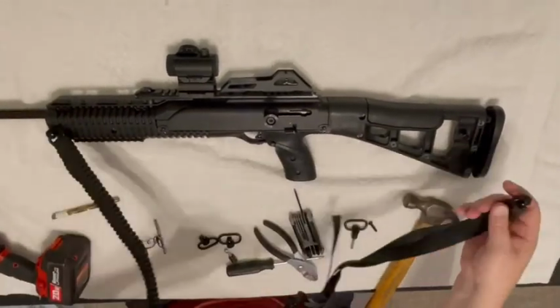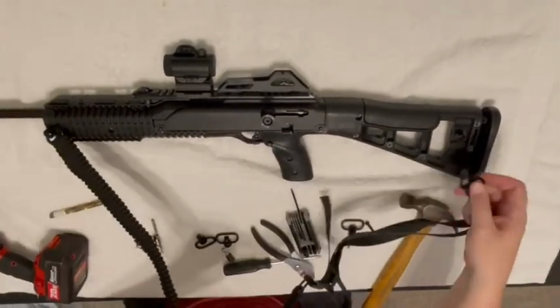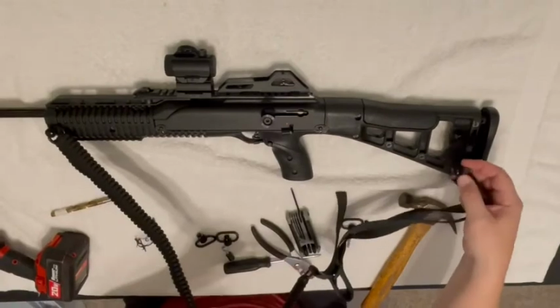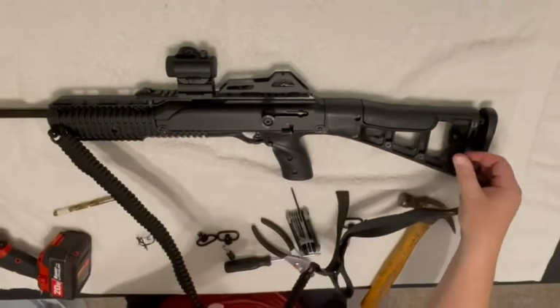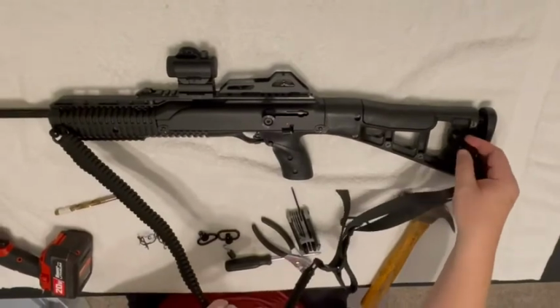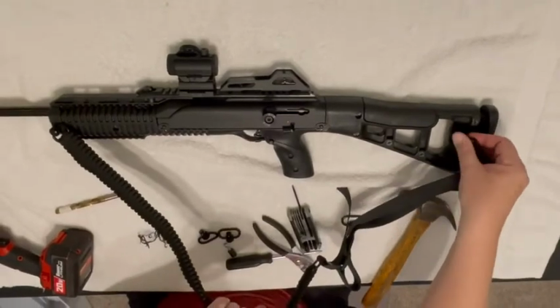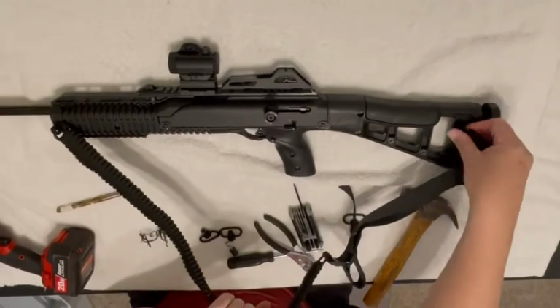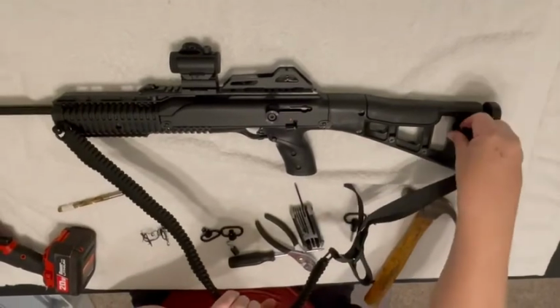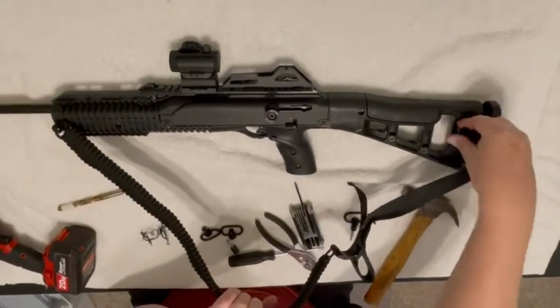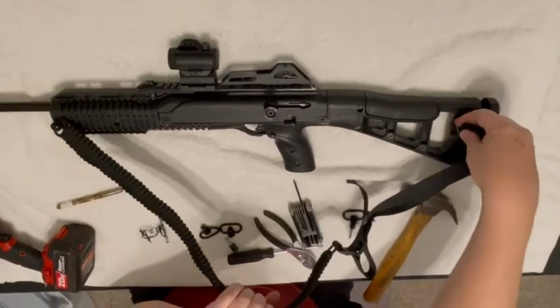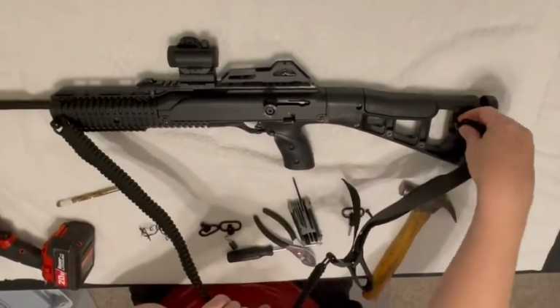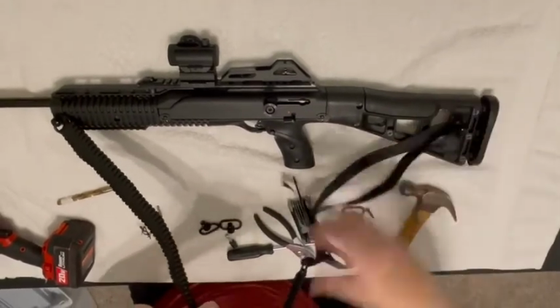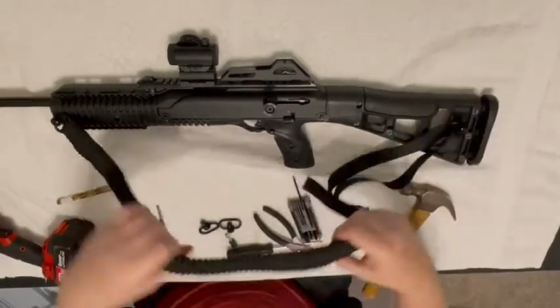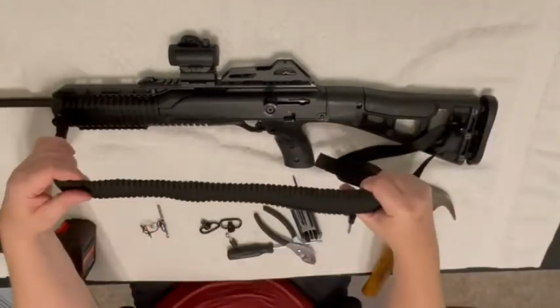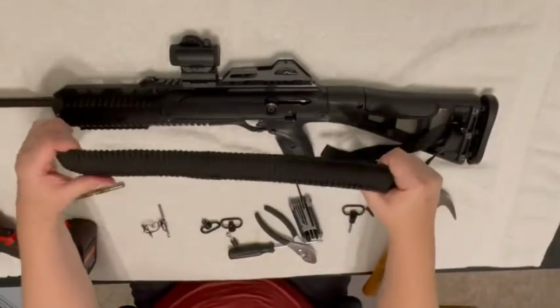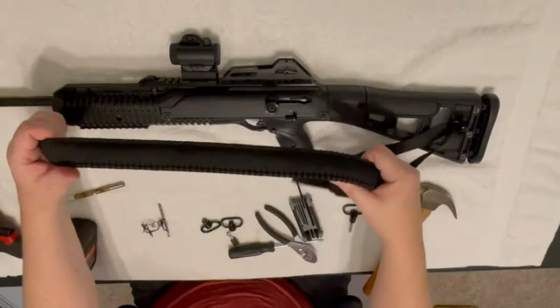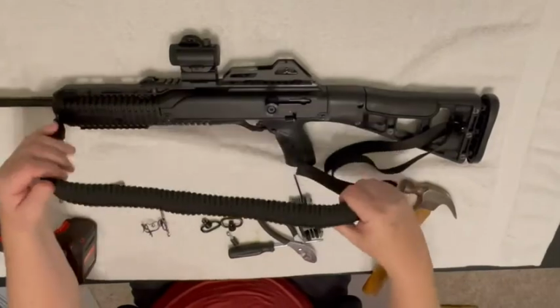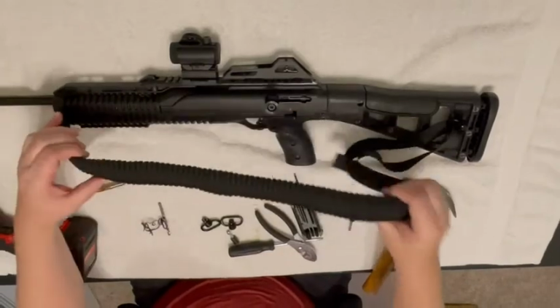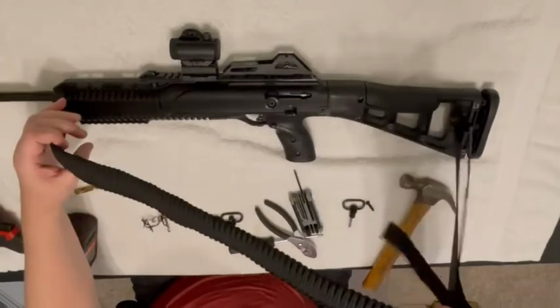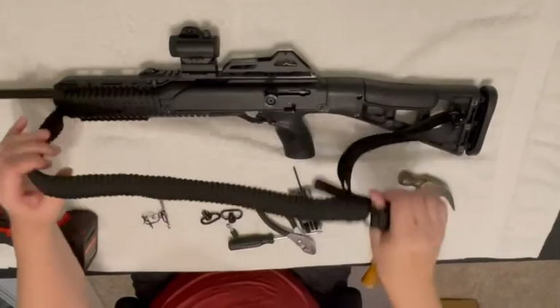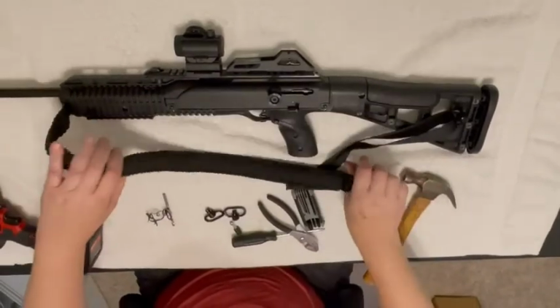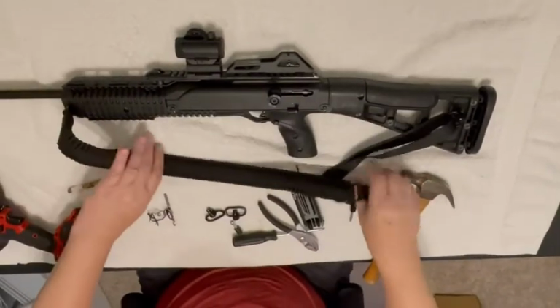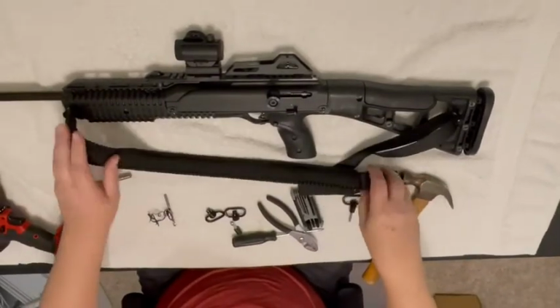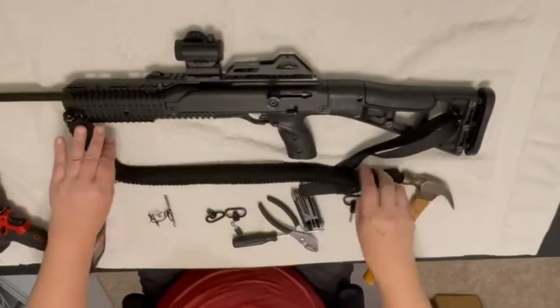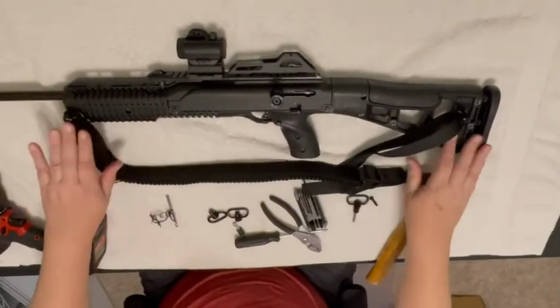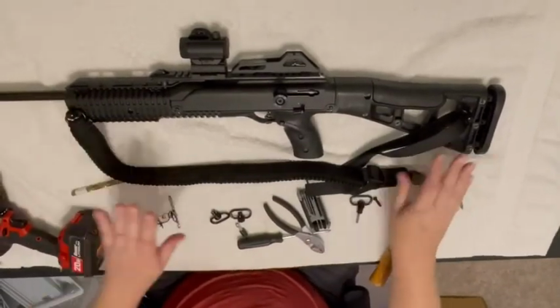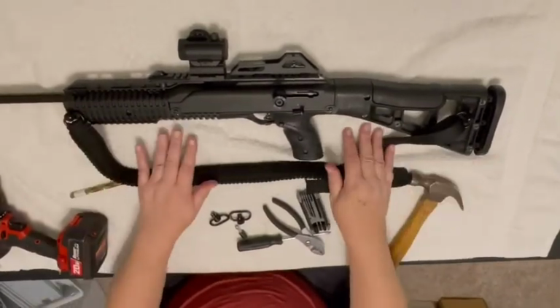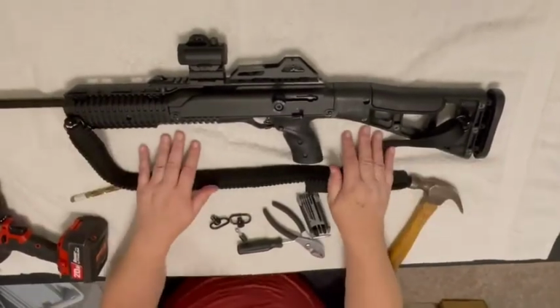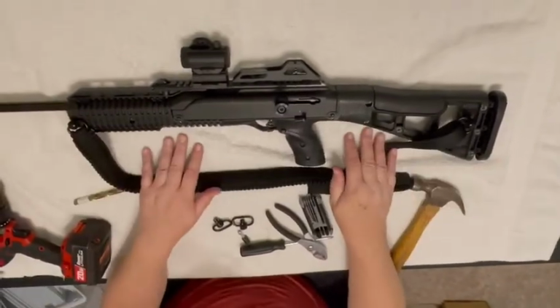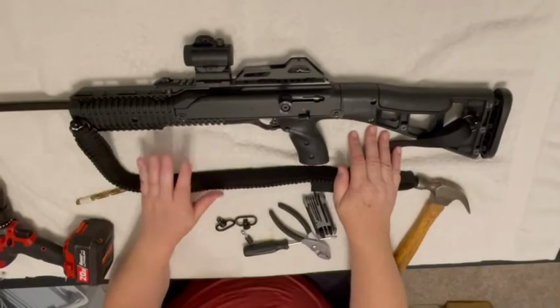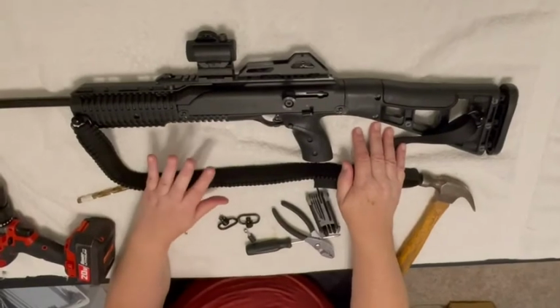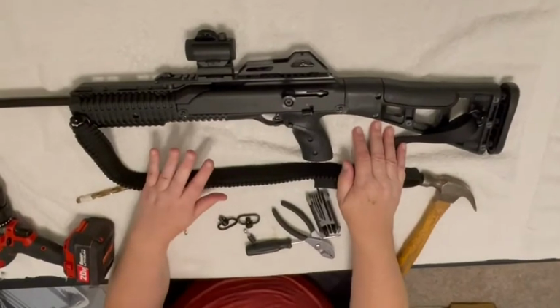Whatever you need, the cordage will be there. Now some people were saying they want a single point — well, where do you put a single point? We've discussed this in another video.